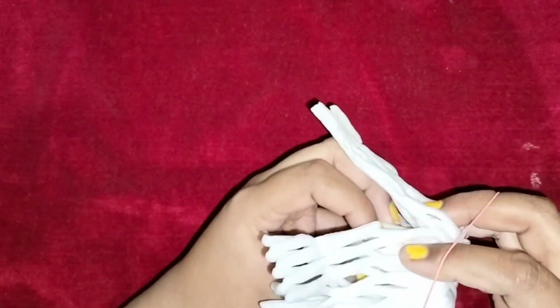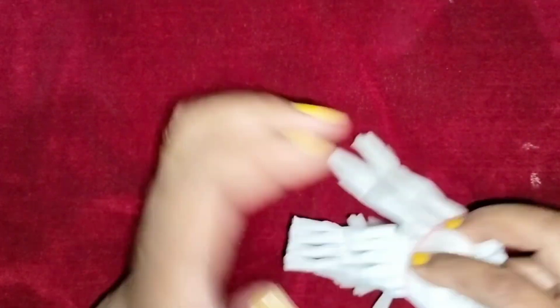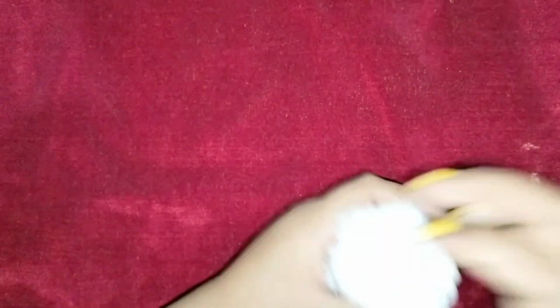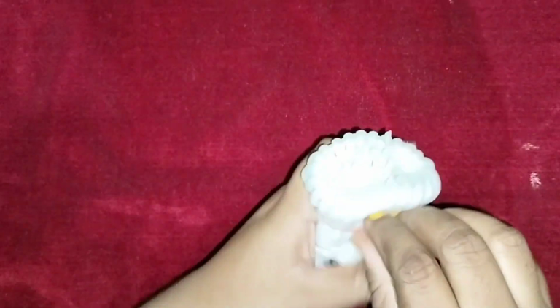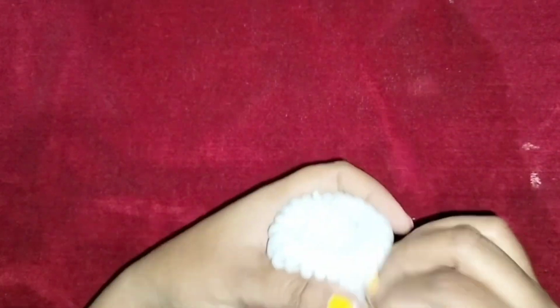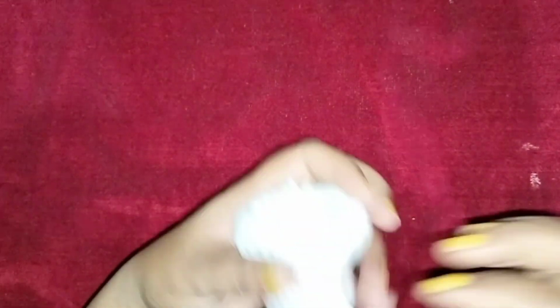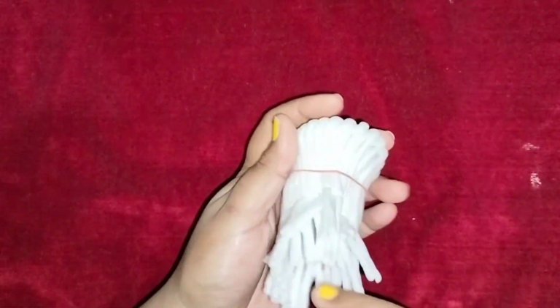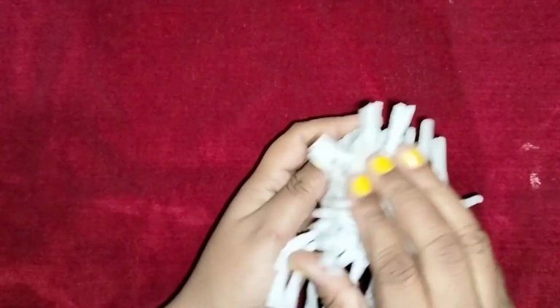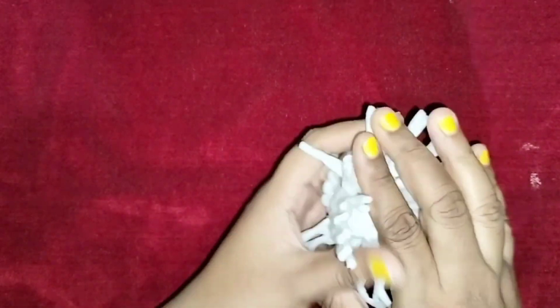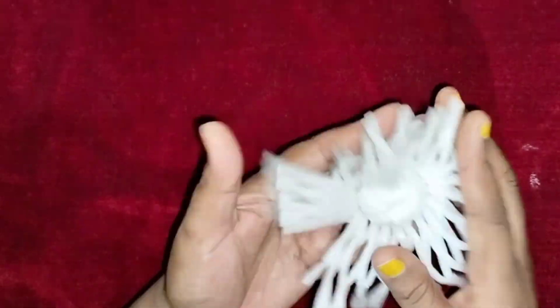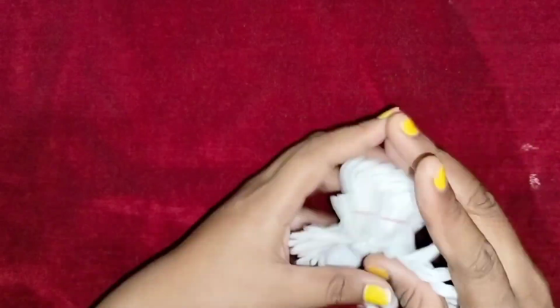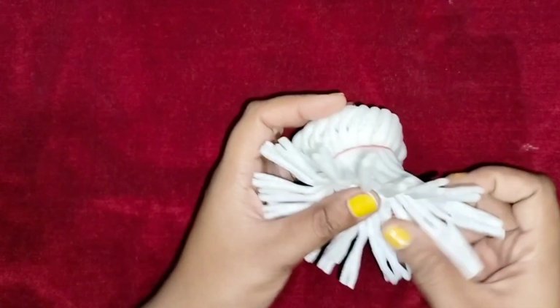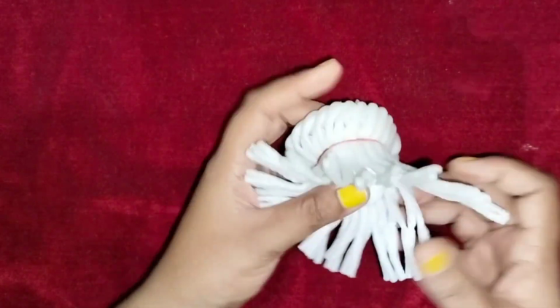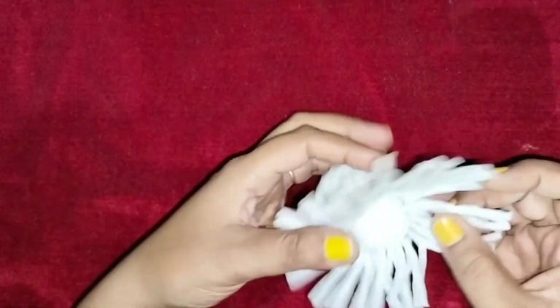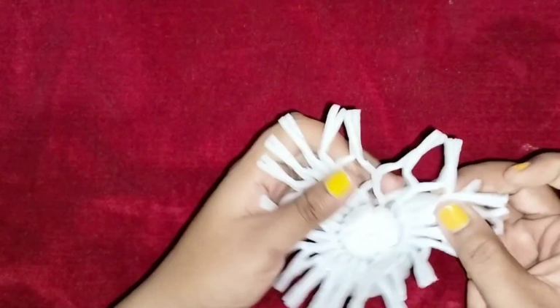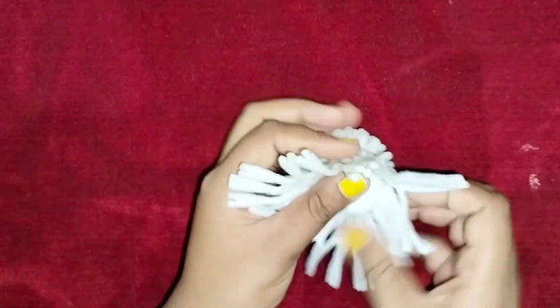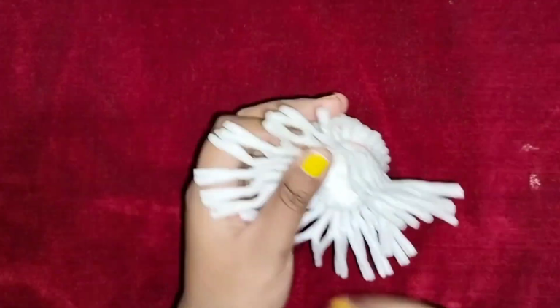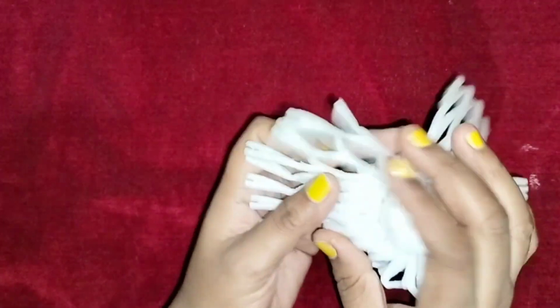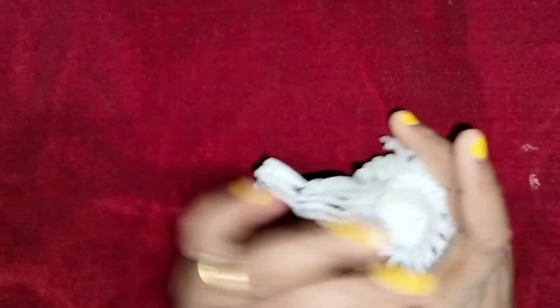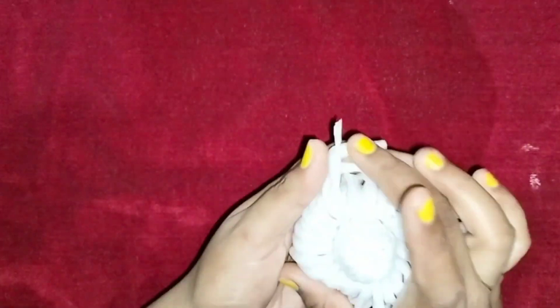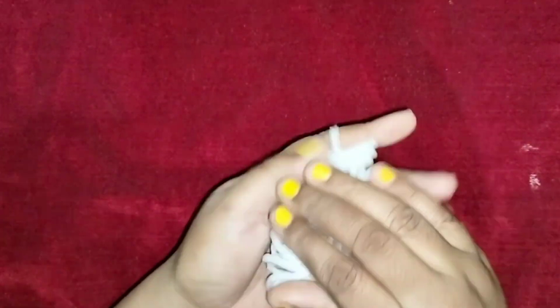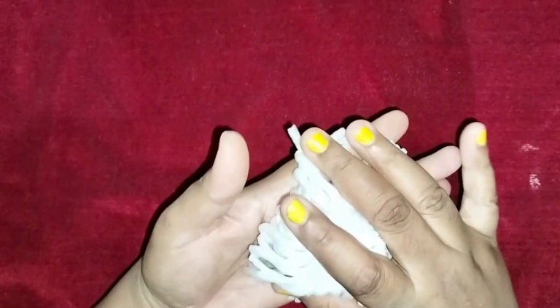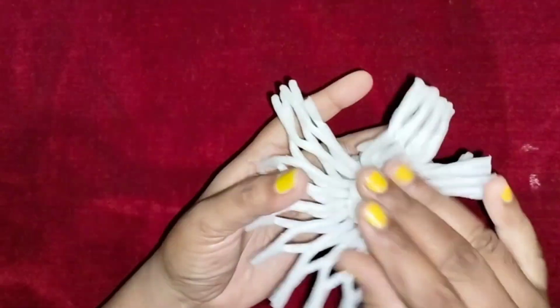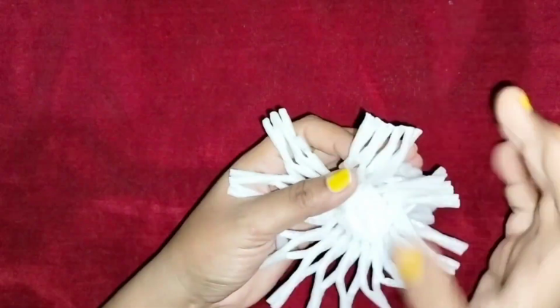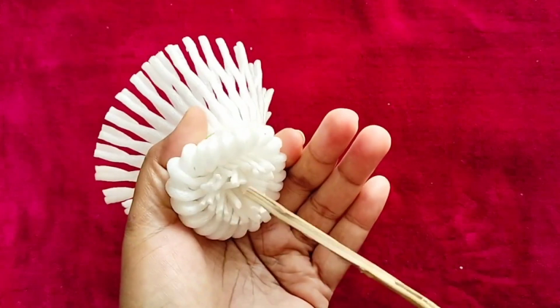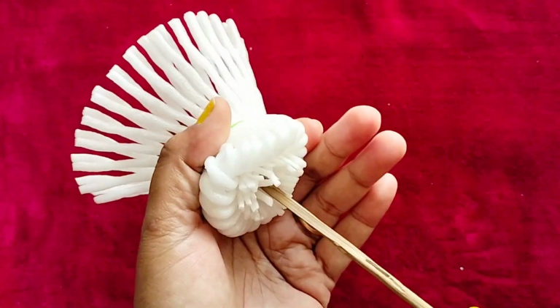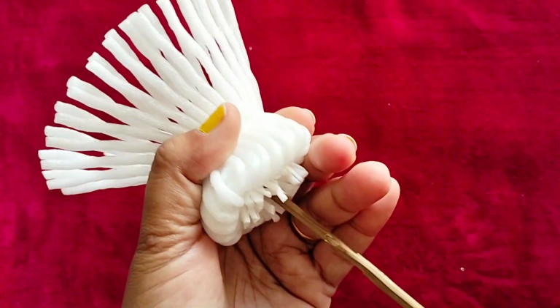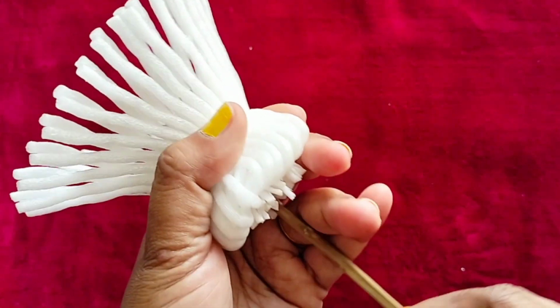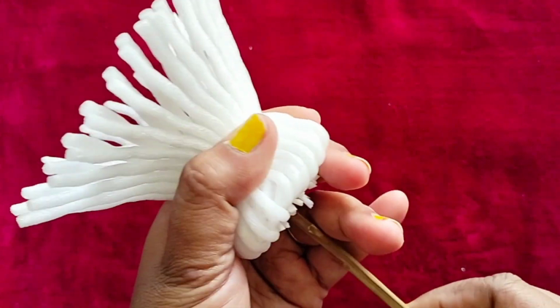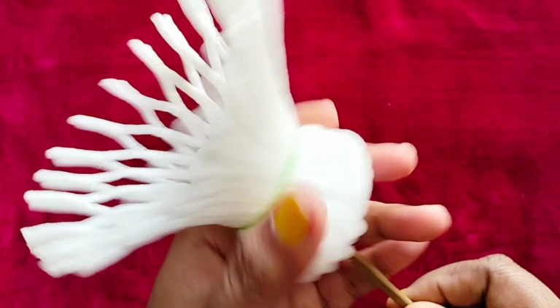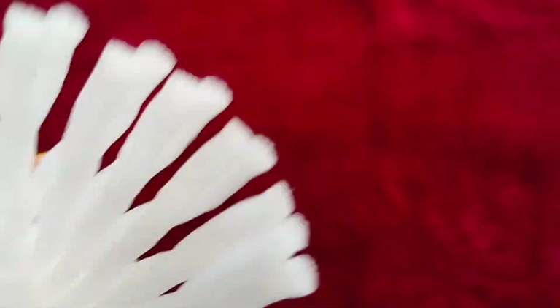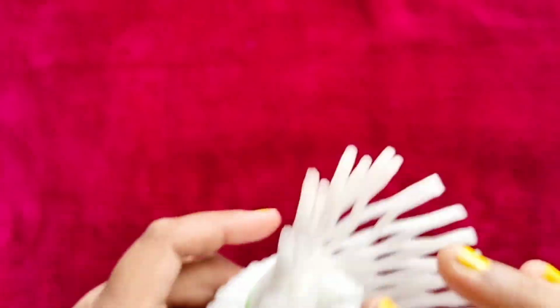Next, we will take a rubber band and get it ready. This plastic has a lot of design. Glue it together with a plastic glue.